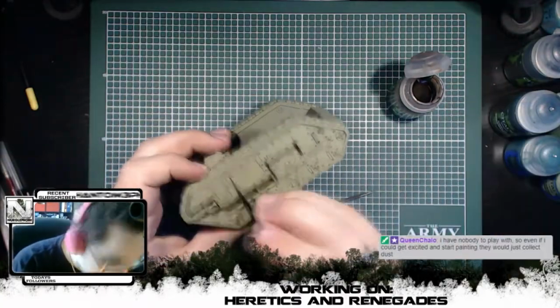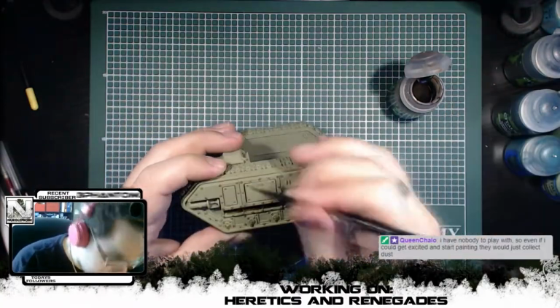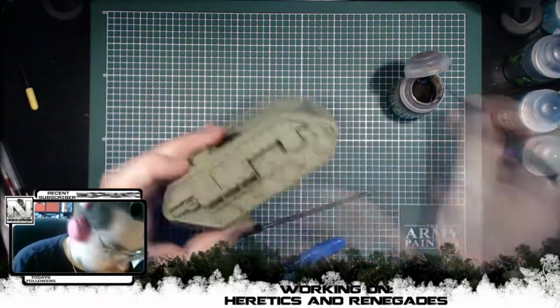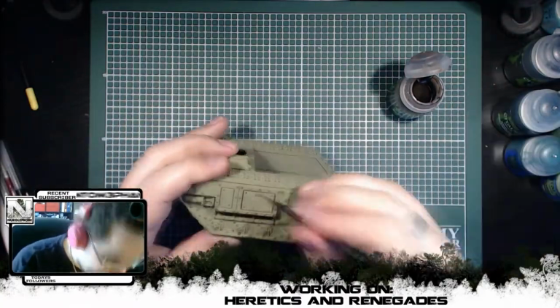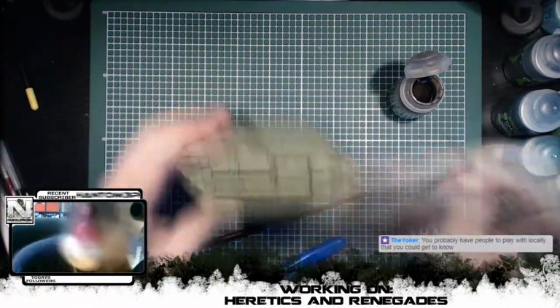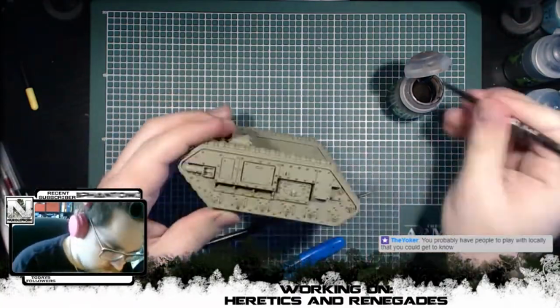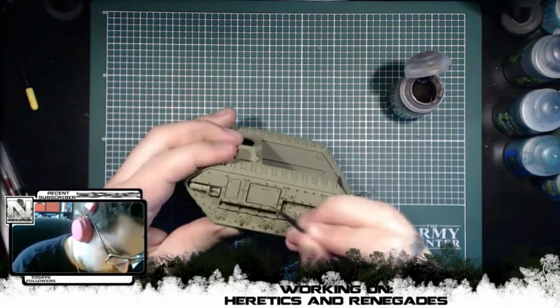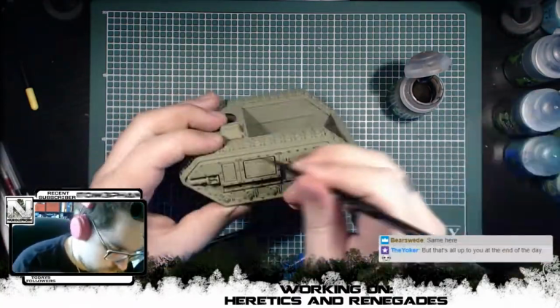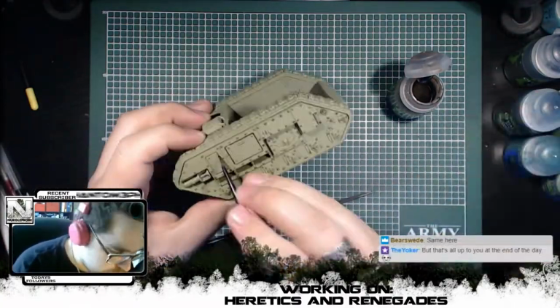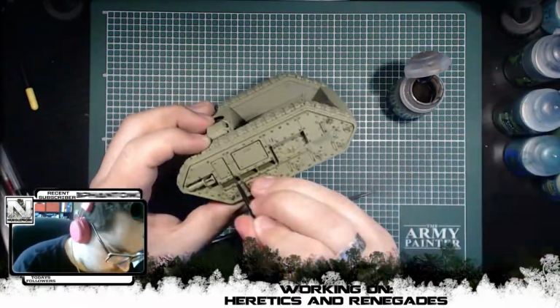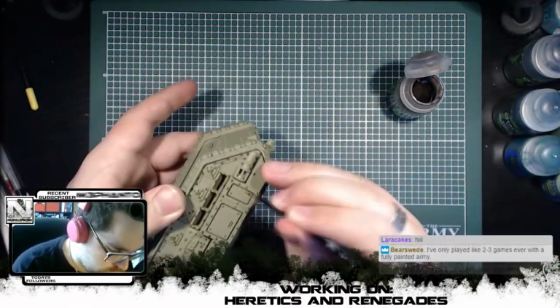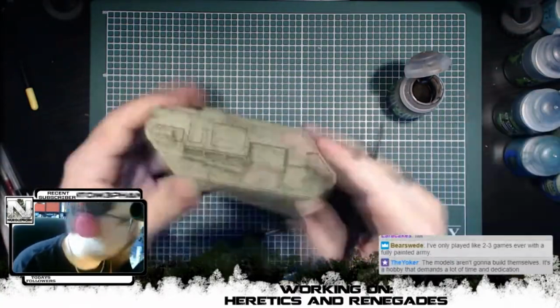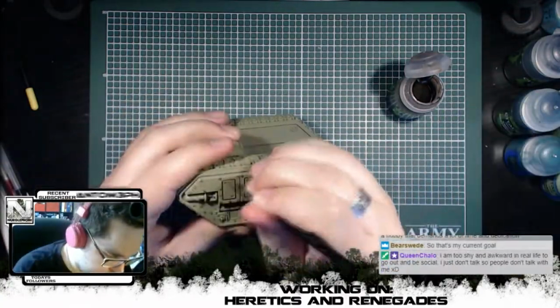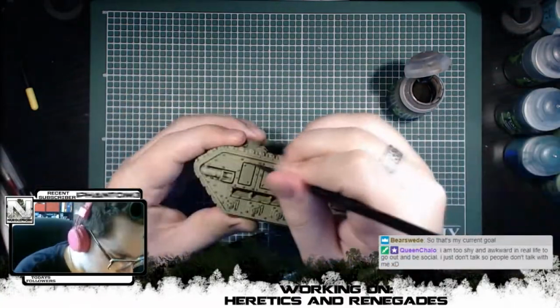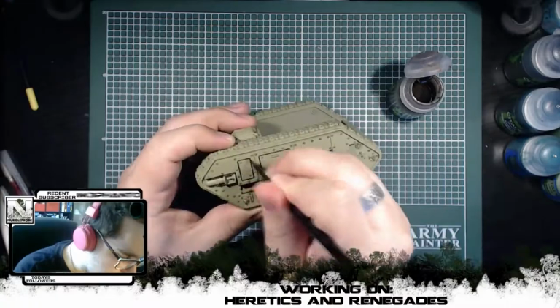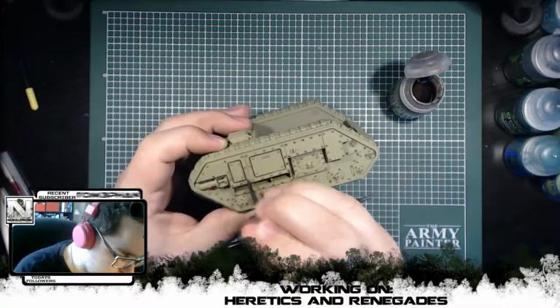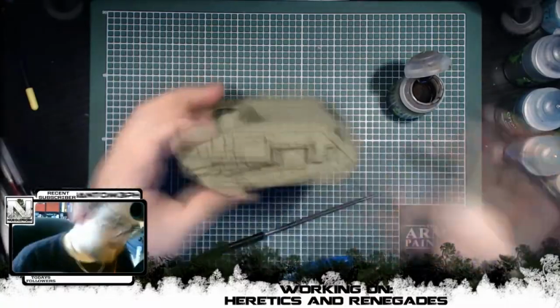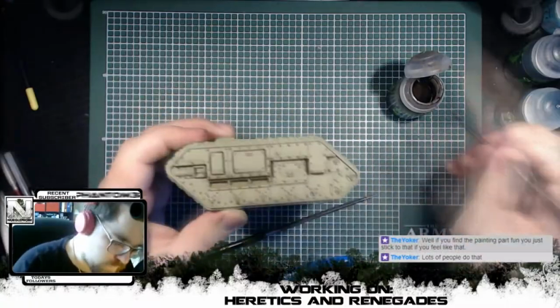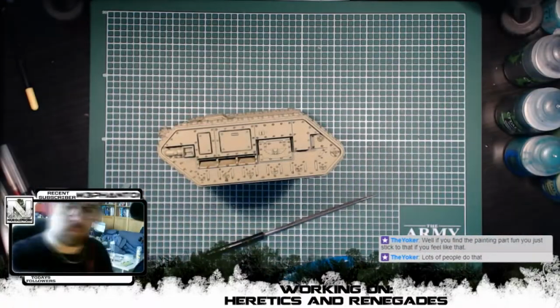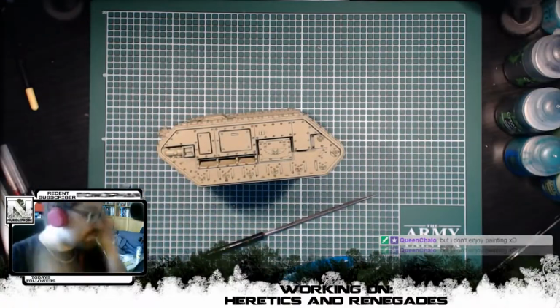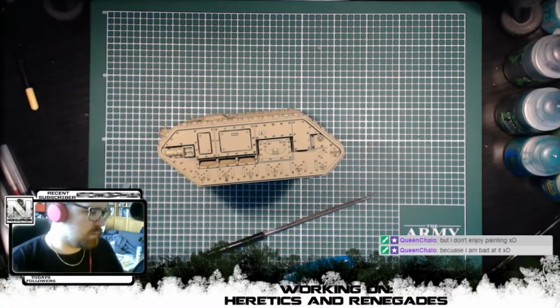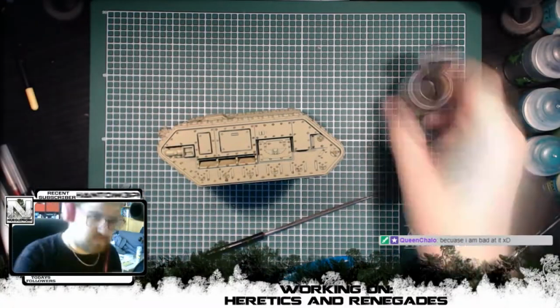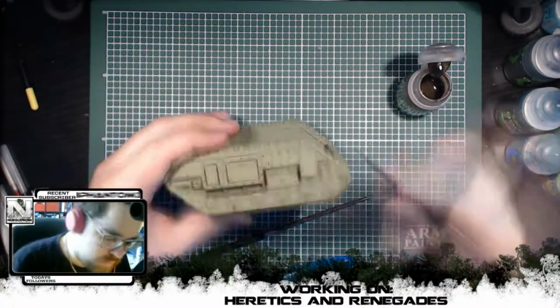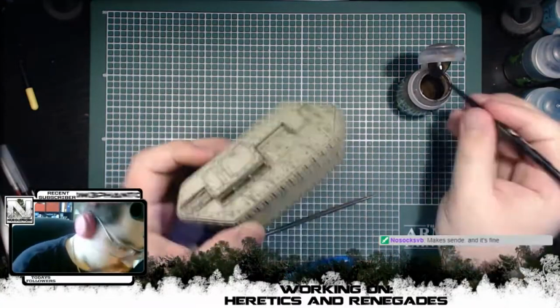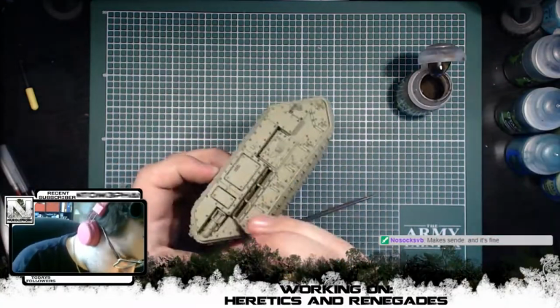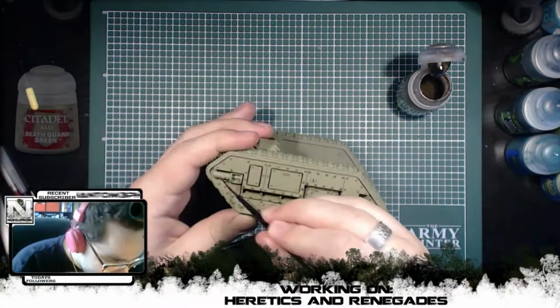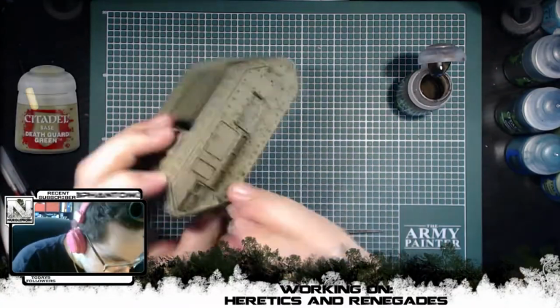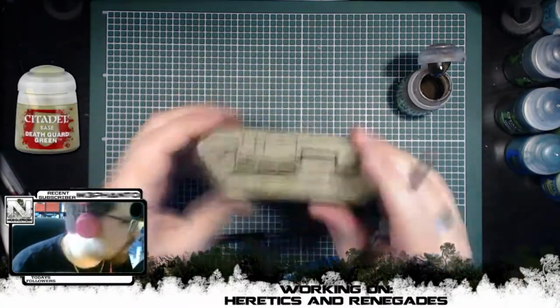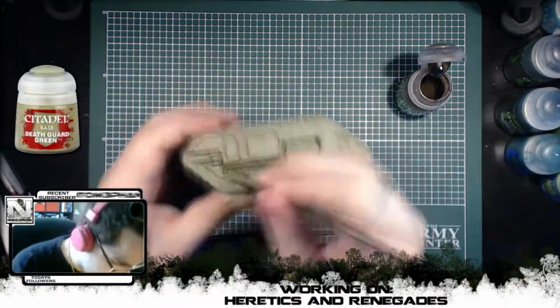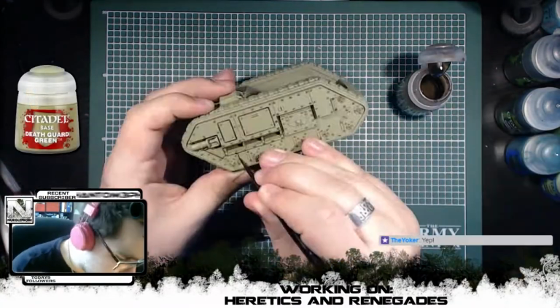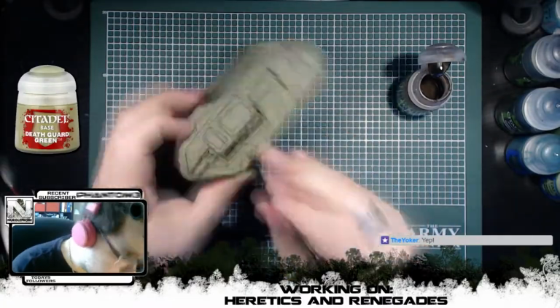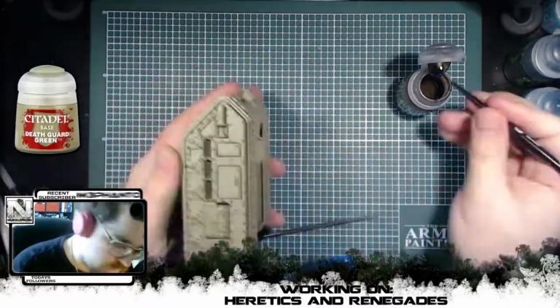You can also, of course, find the stream down below if you would like to see this live in the future. The base coat used for the model is Death Guard Green Spray, not the pot that you see on the side.